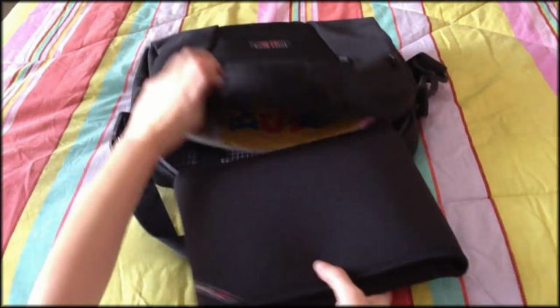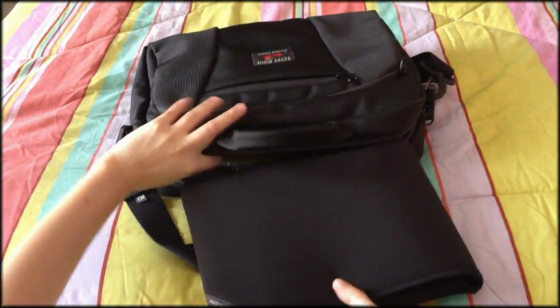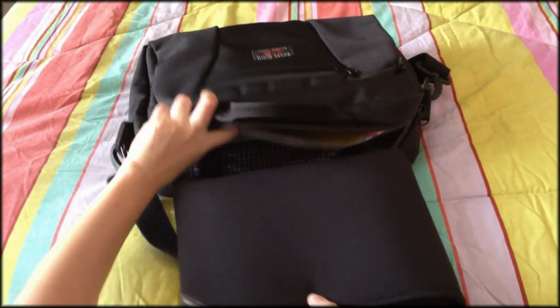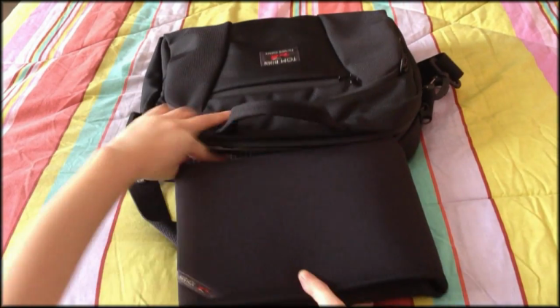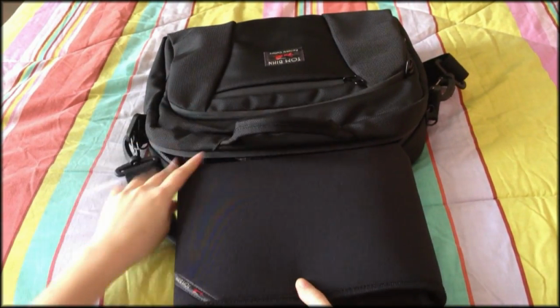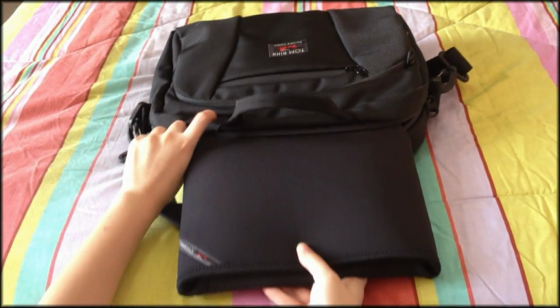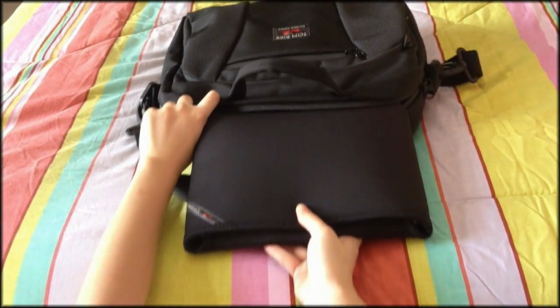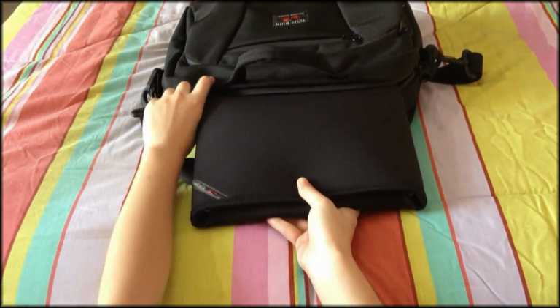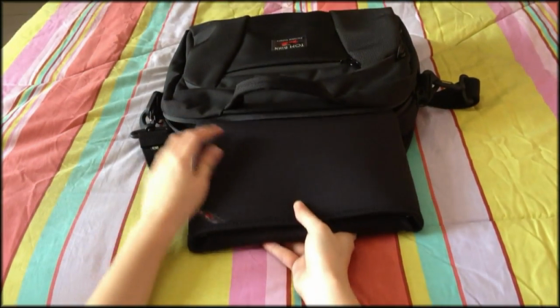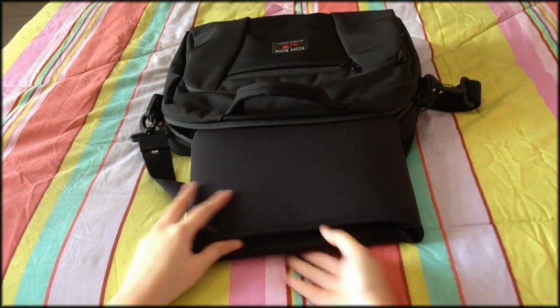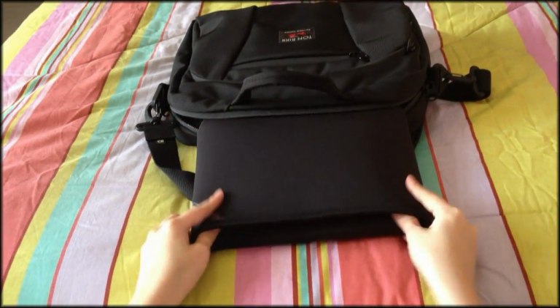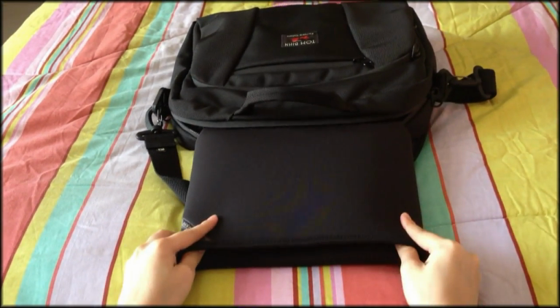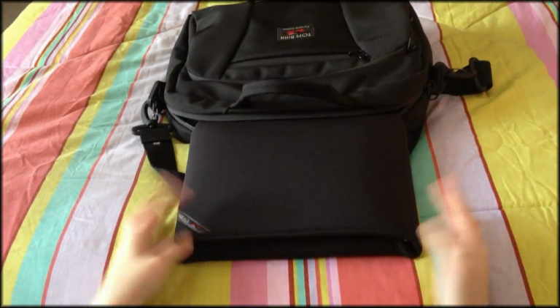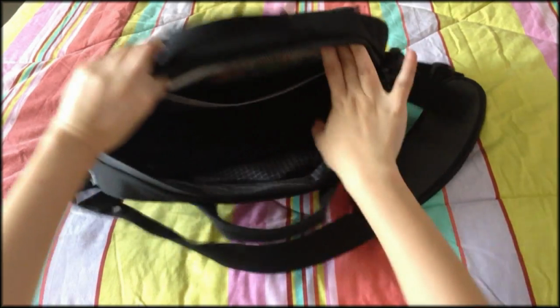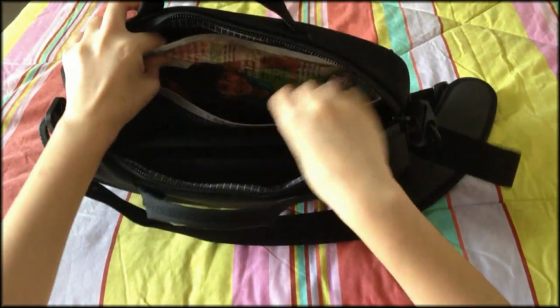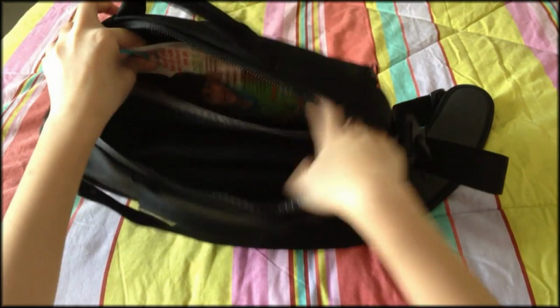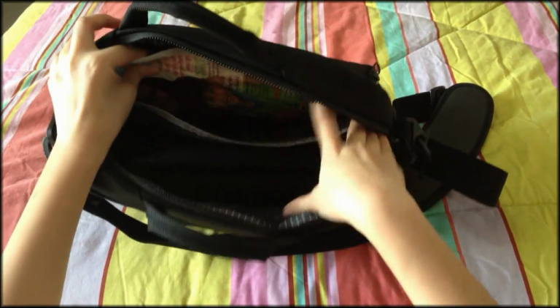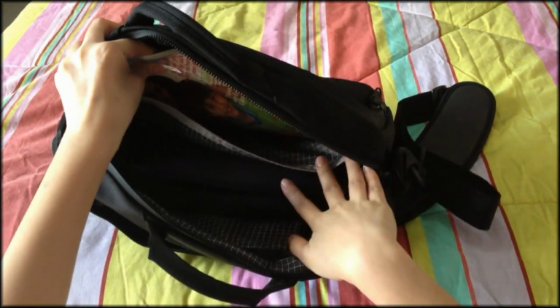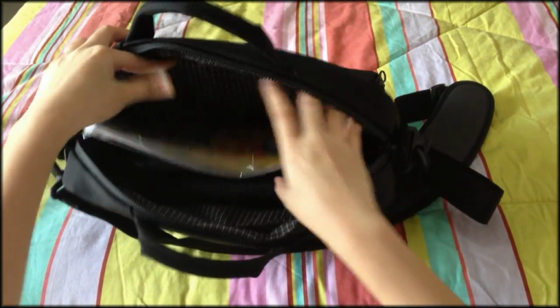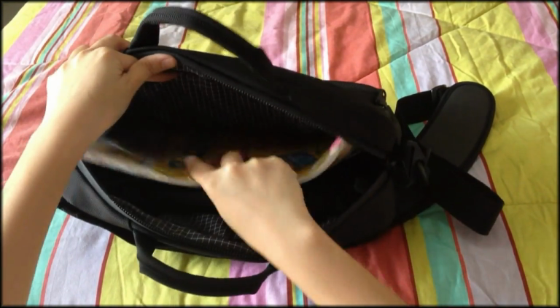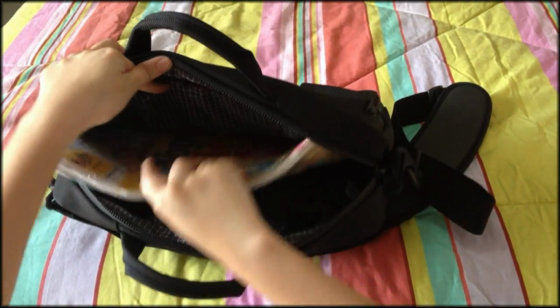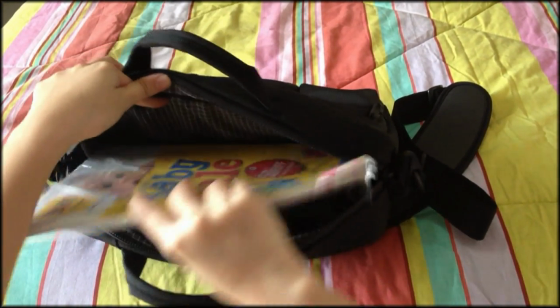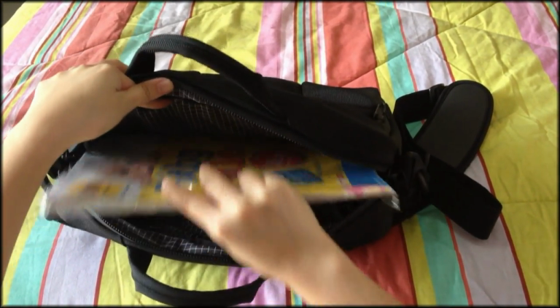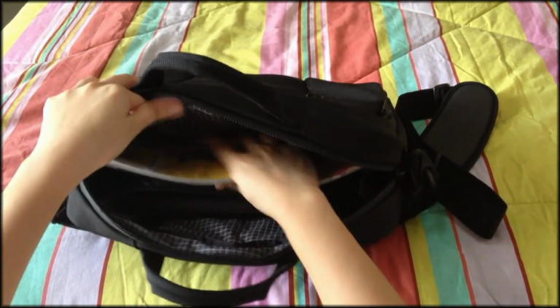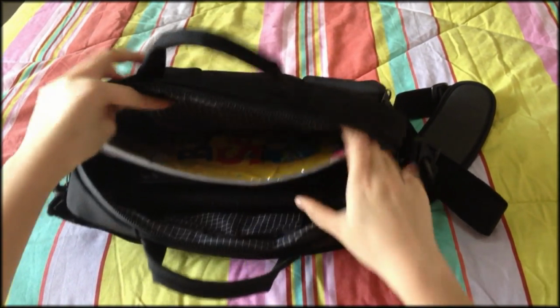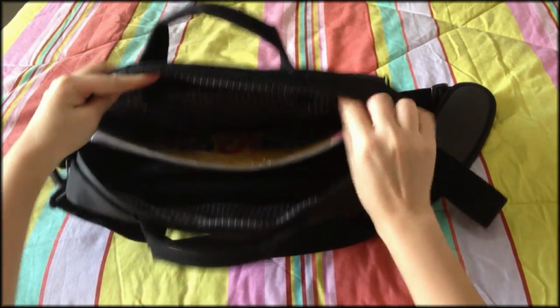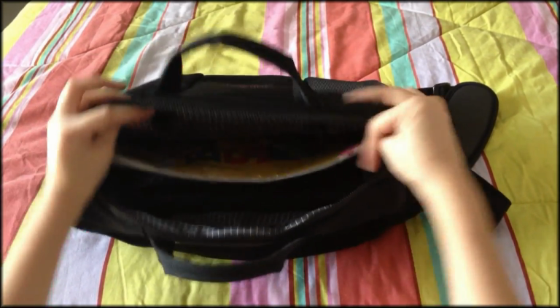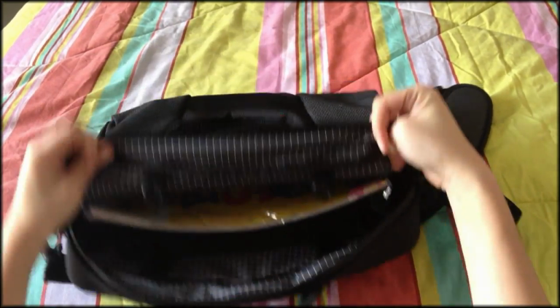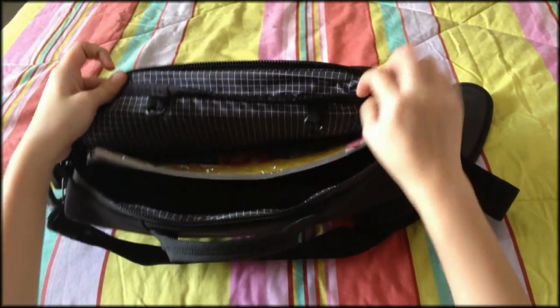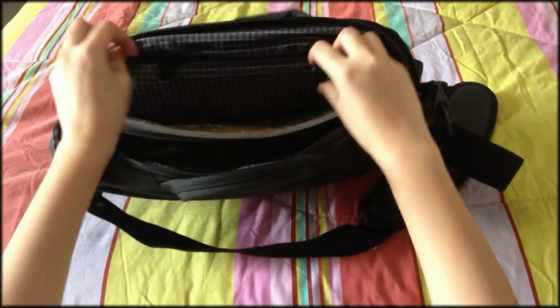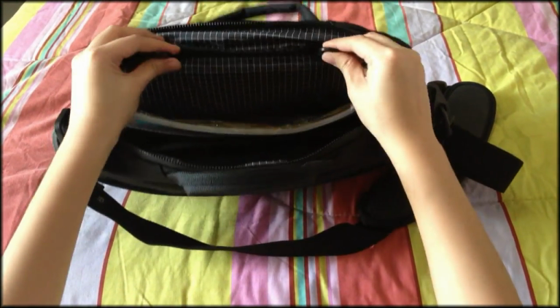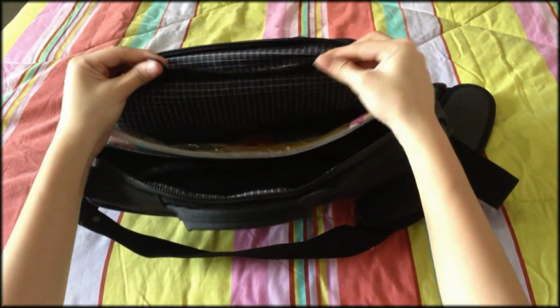All you have to do is take the cache out and you'll be assured that your gadget won't be lost. There's also a partition for your files or magazines inside, as well as two other O-rings for your convenience.